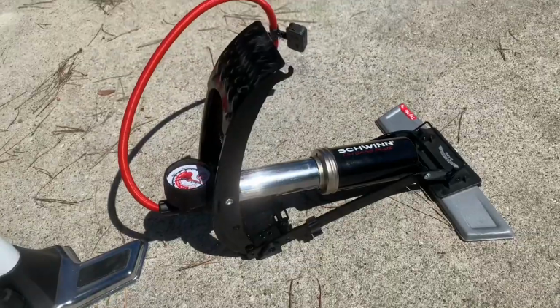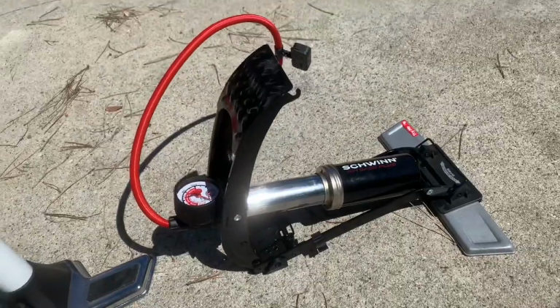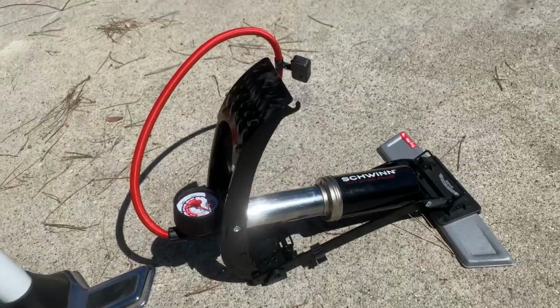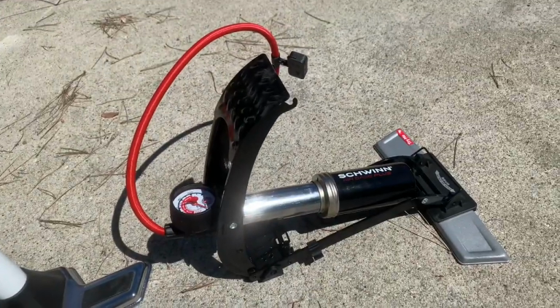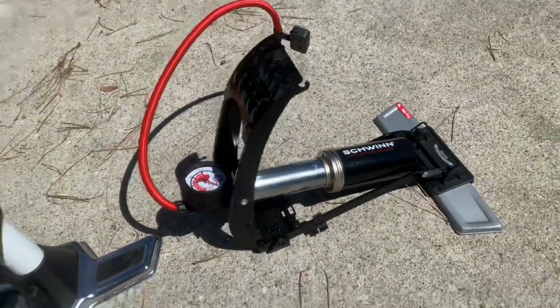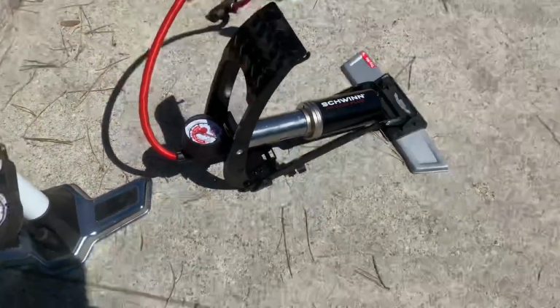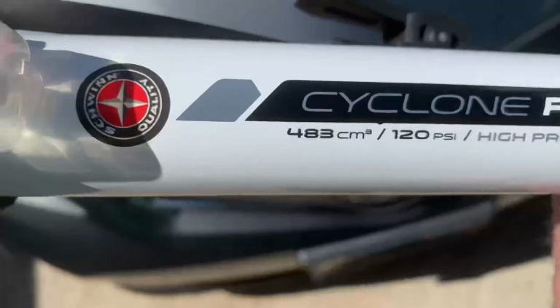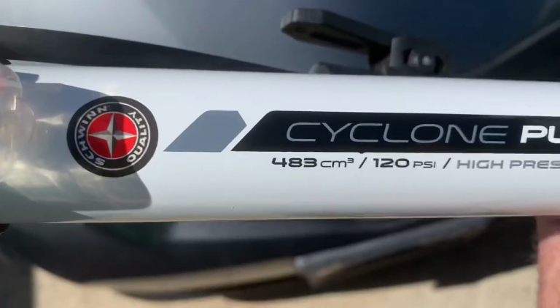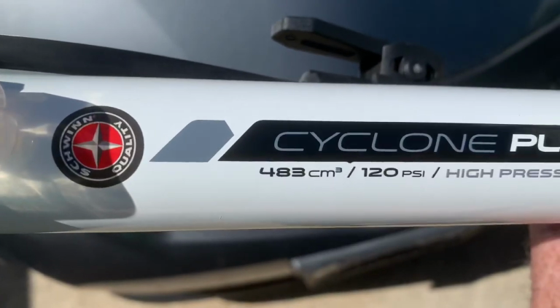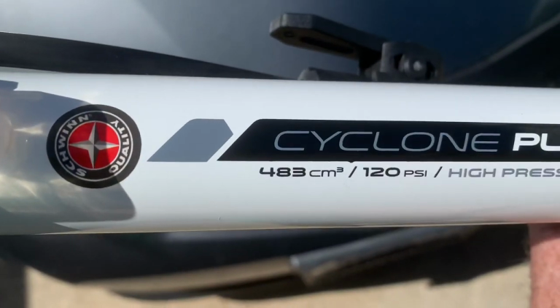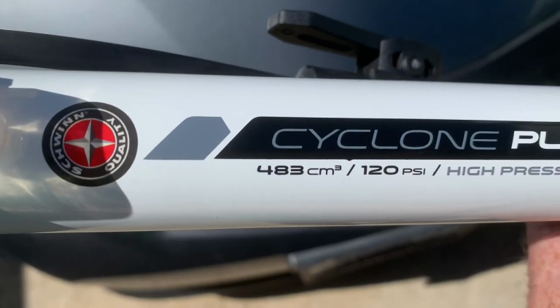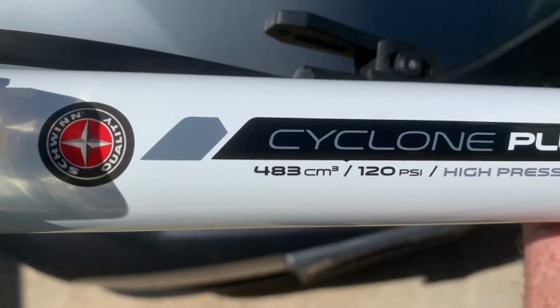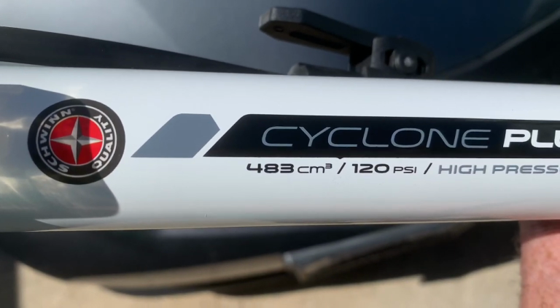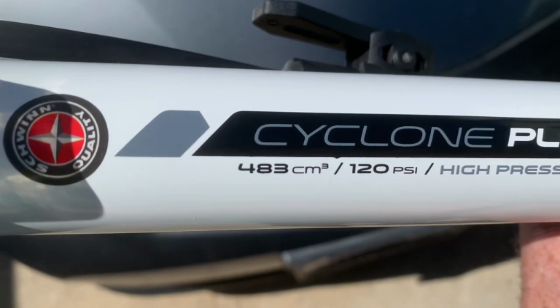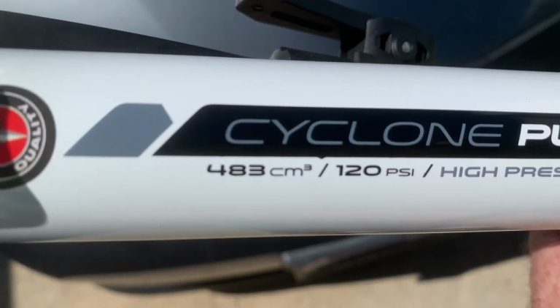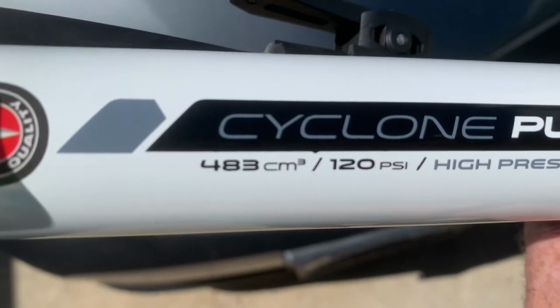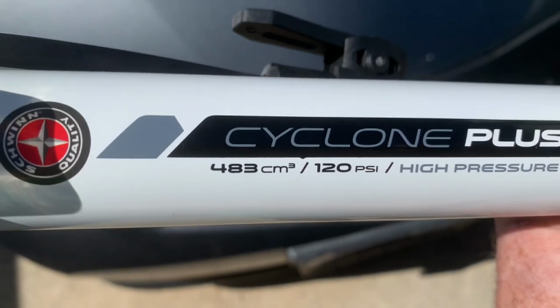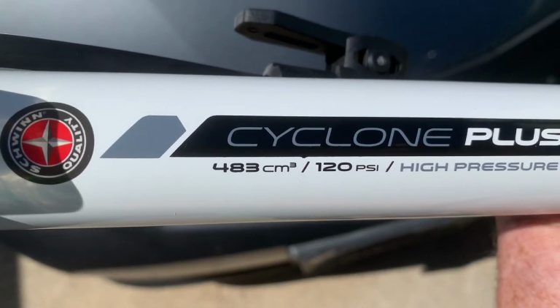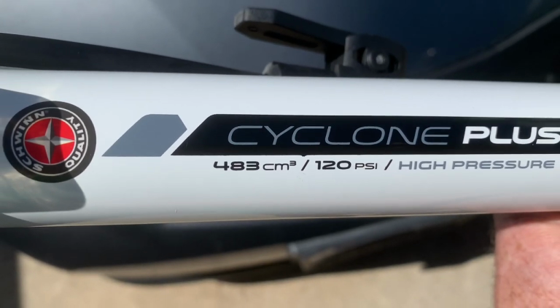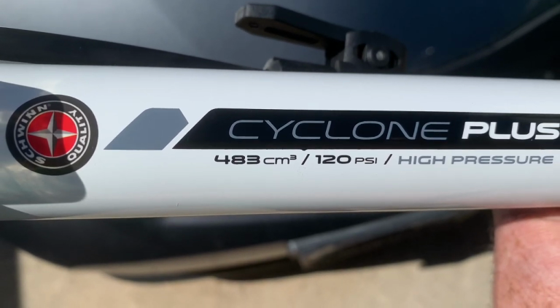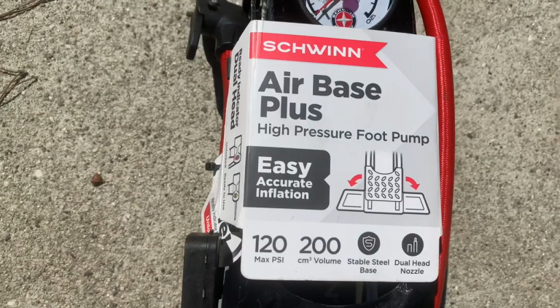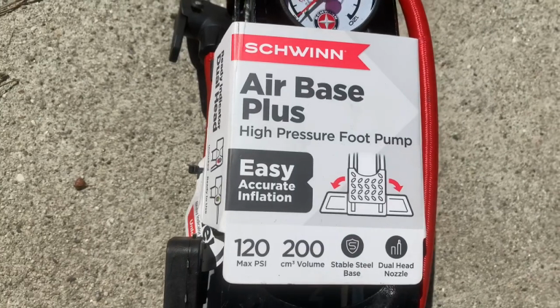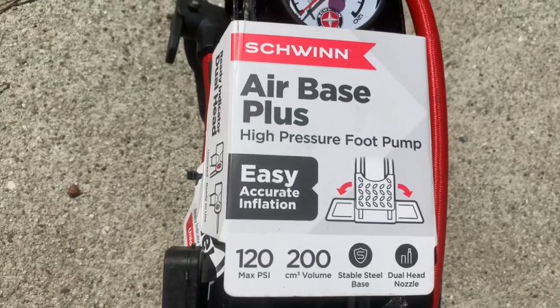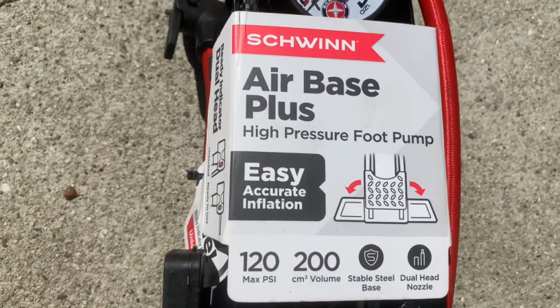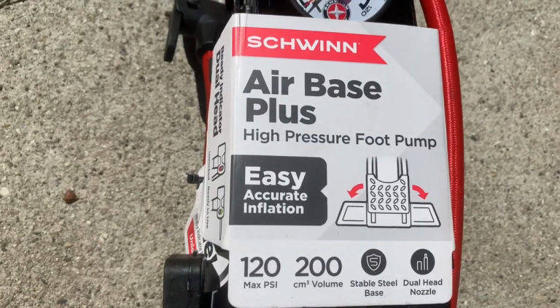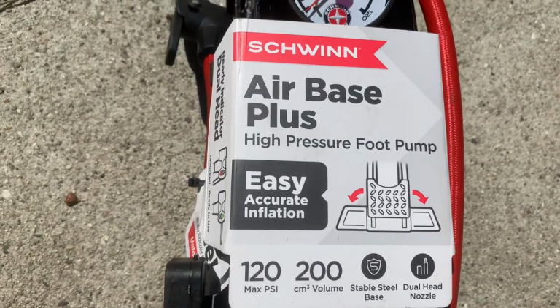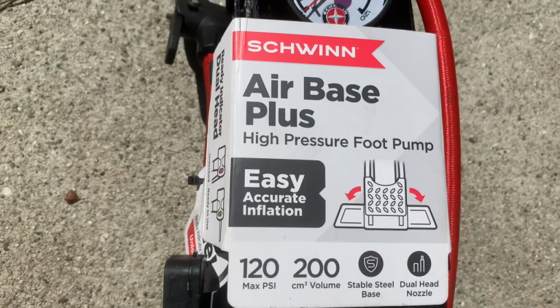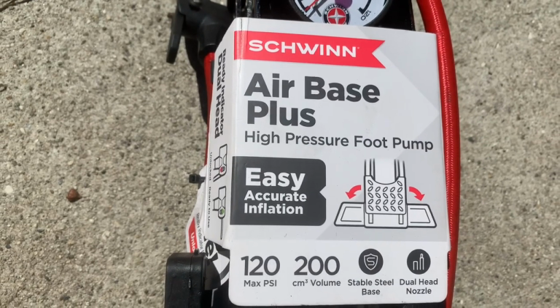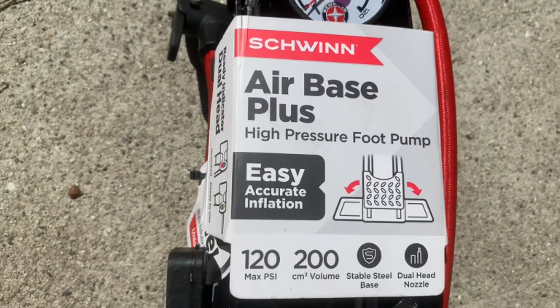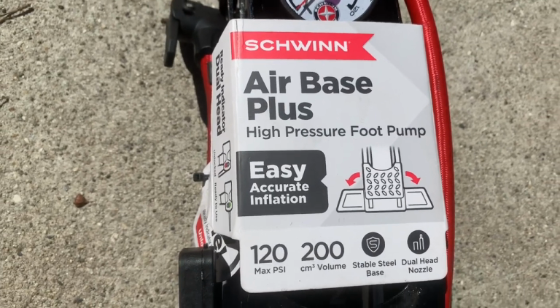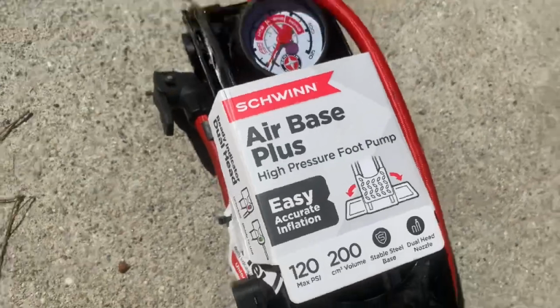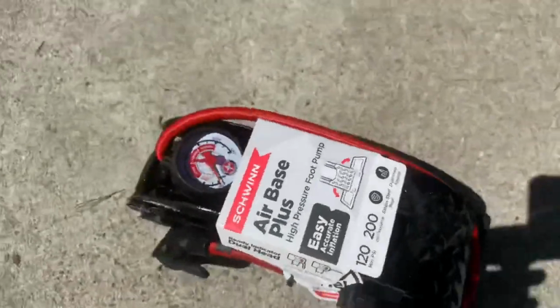They've got integrated air gauges. The Schwinn Cyclone Plus gives you 483 cubic centimeters of air per stroke, and the foot pump gives you a little less than half of that at 200 cubic centimeters per stroke.